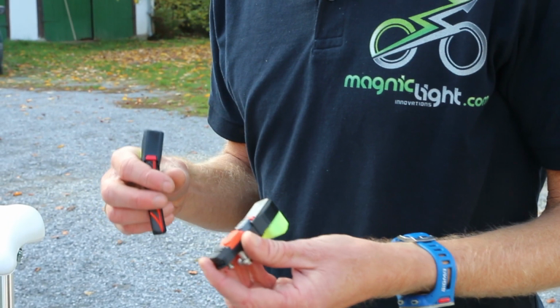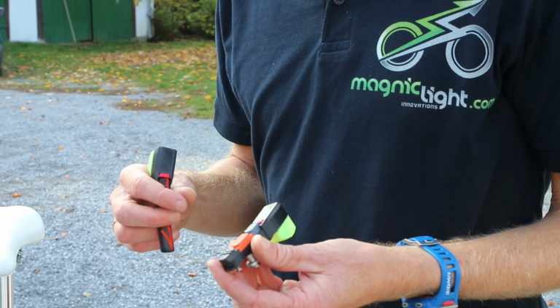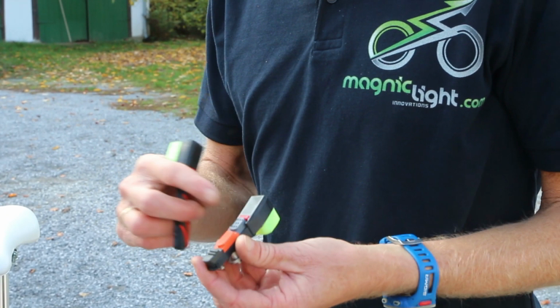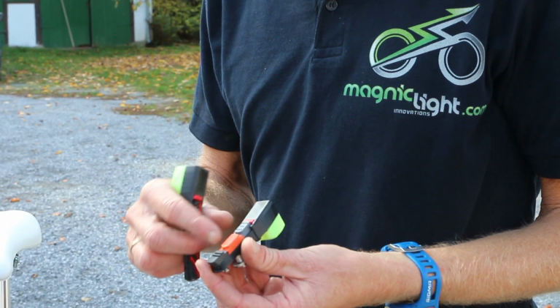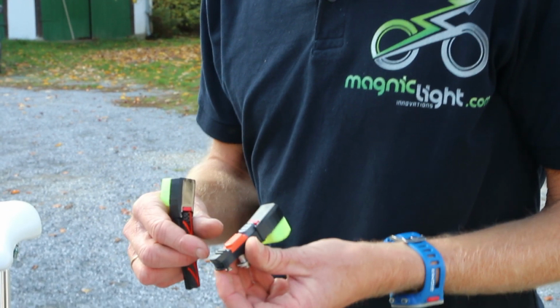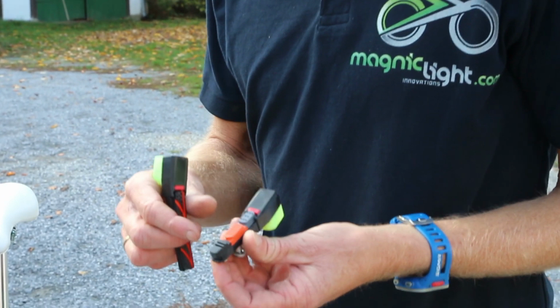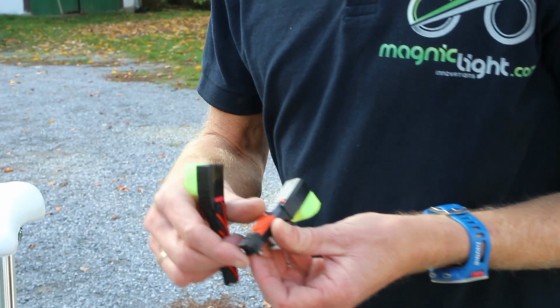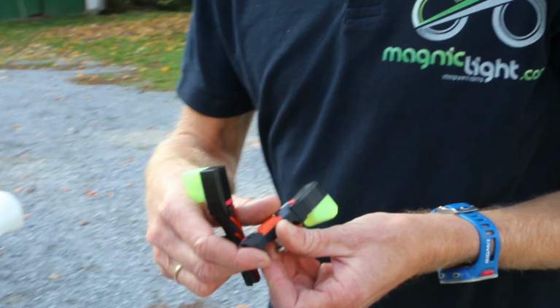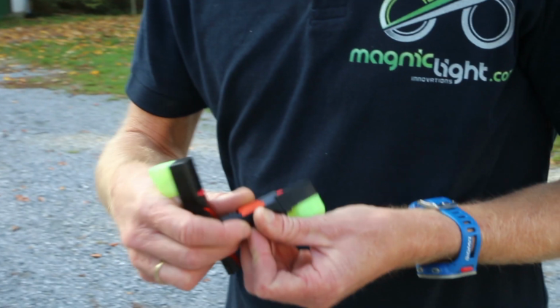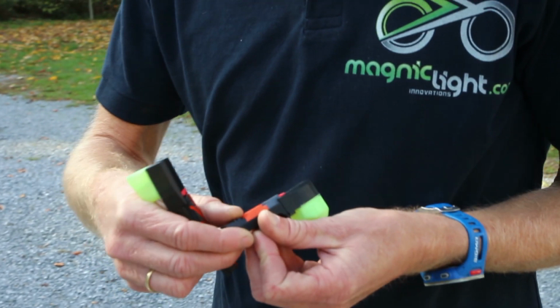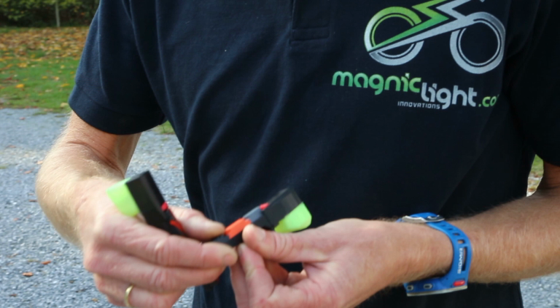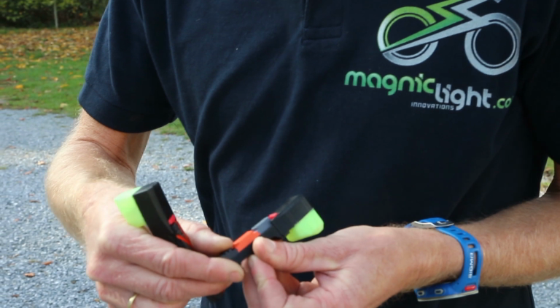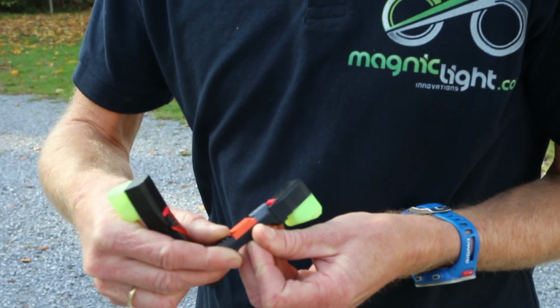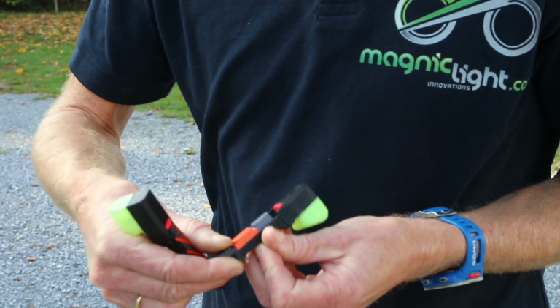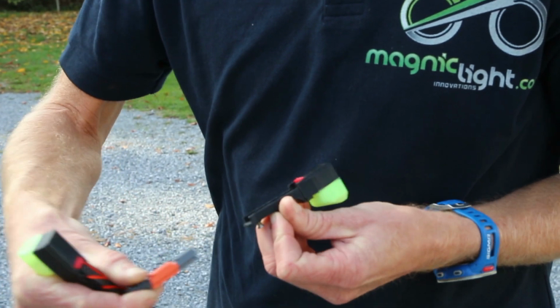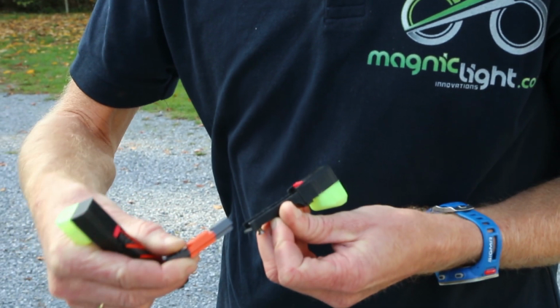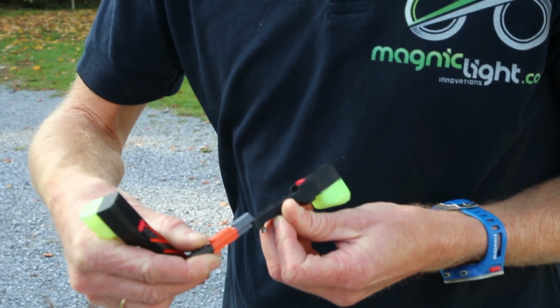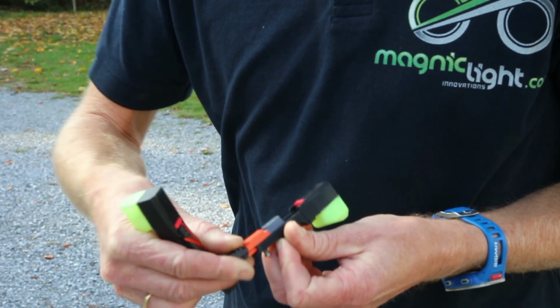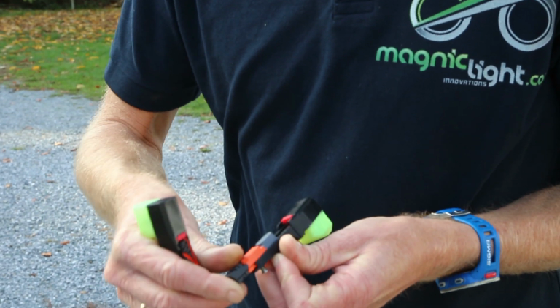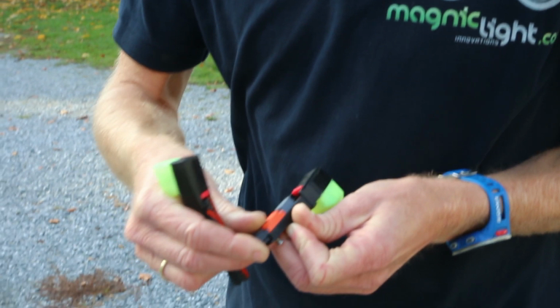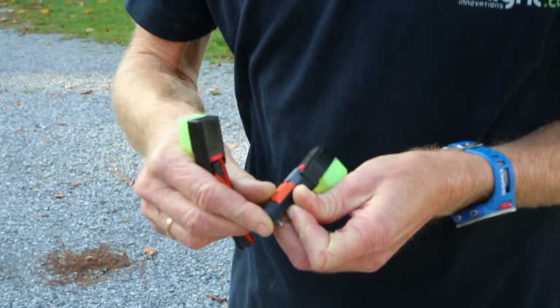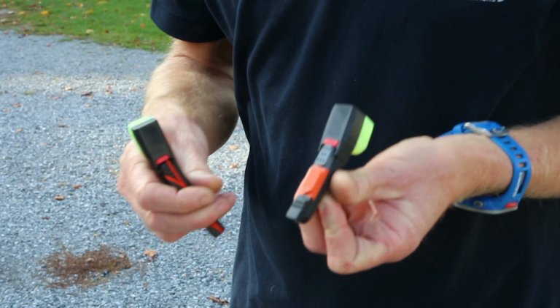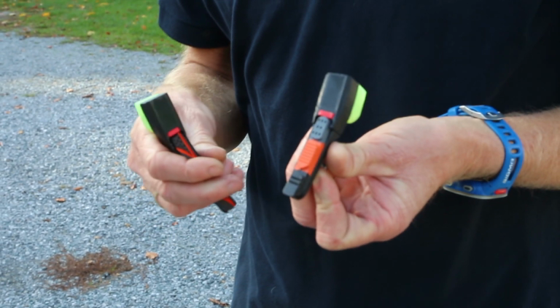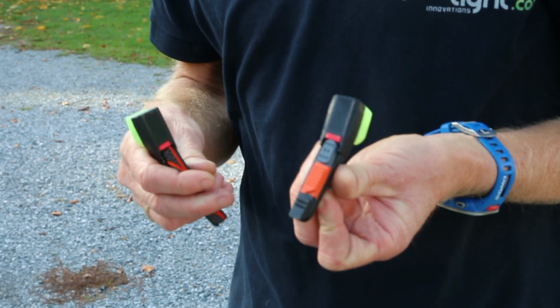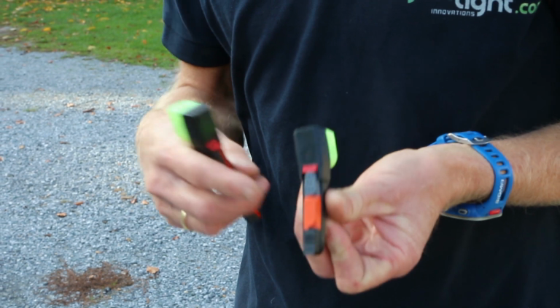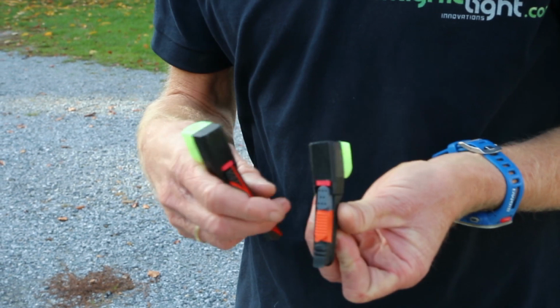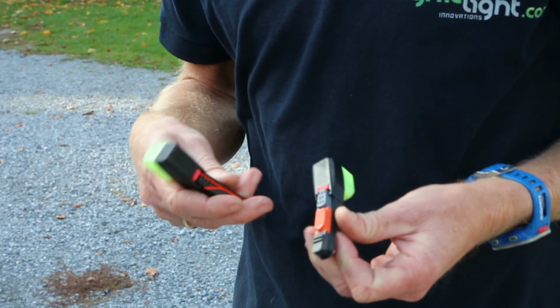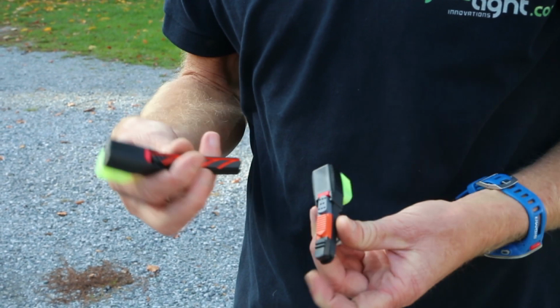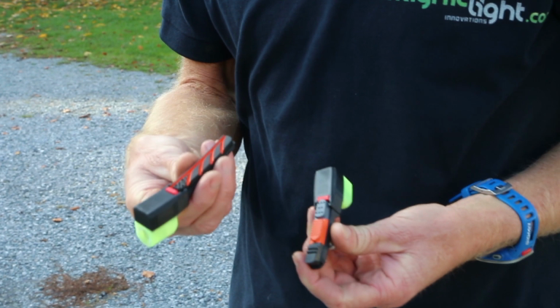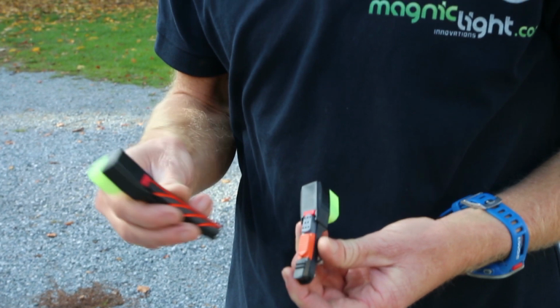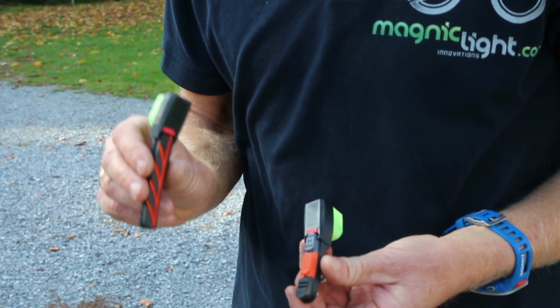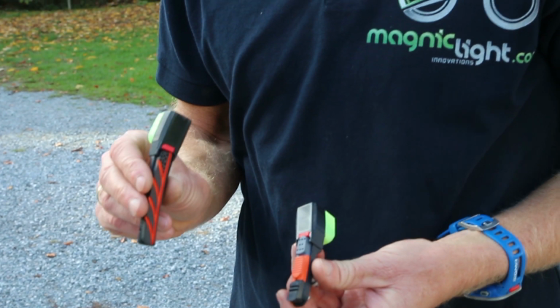MagnicMicroLights have standard brake pads that can be replaced when worn. We have a short version for road bikes and a long version for mountain bikes.